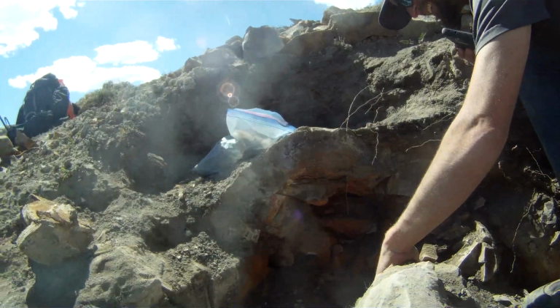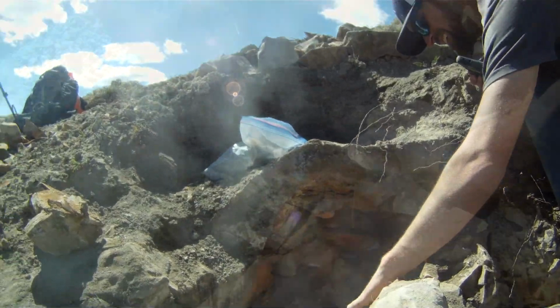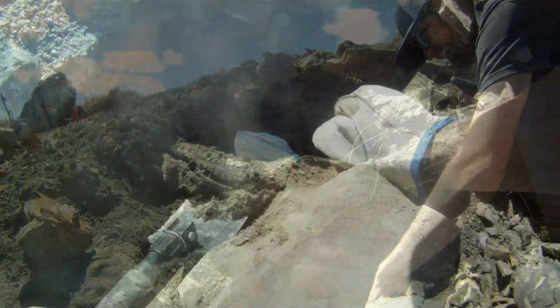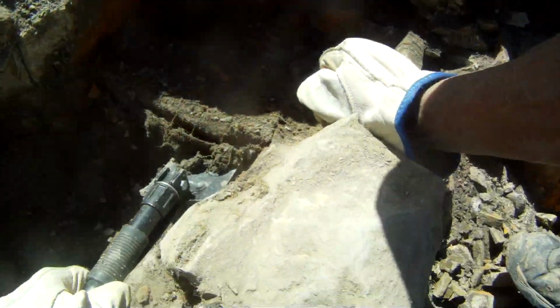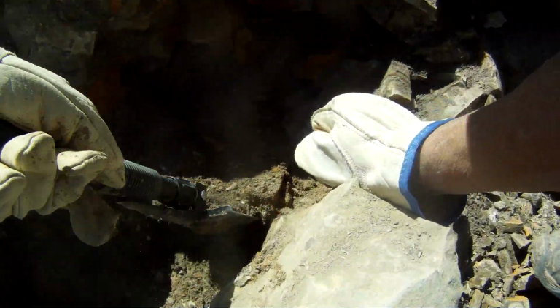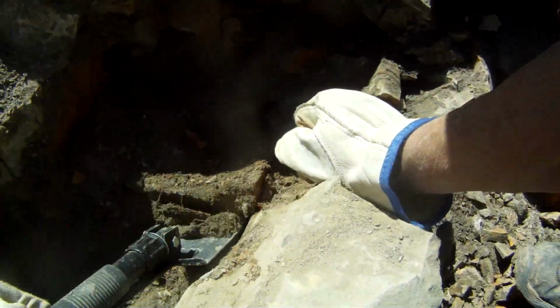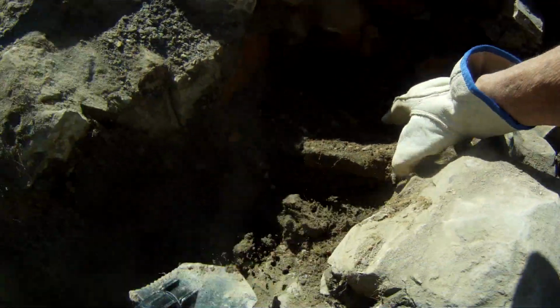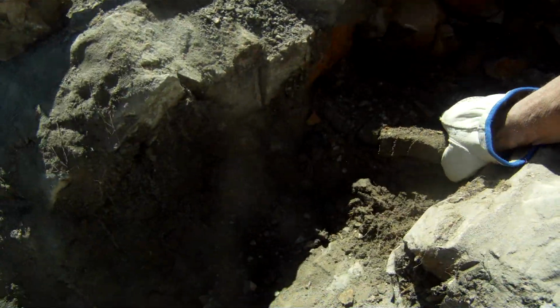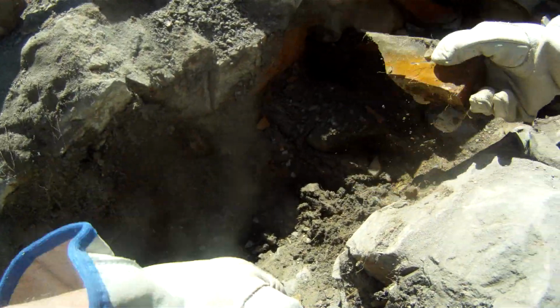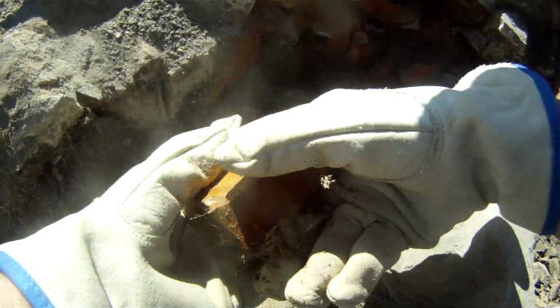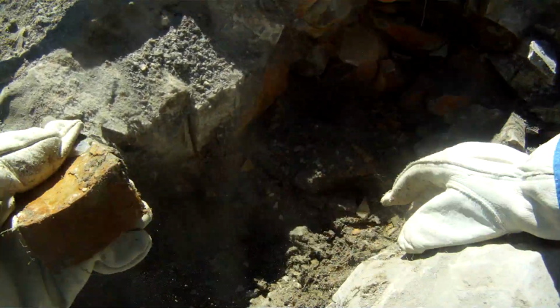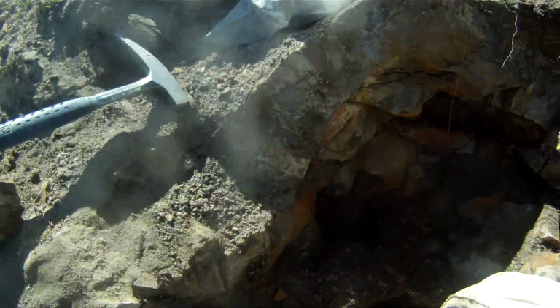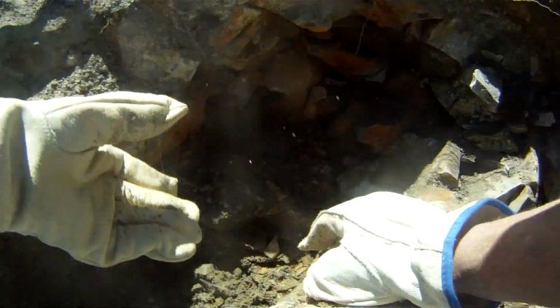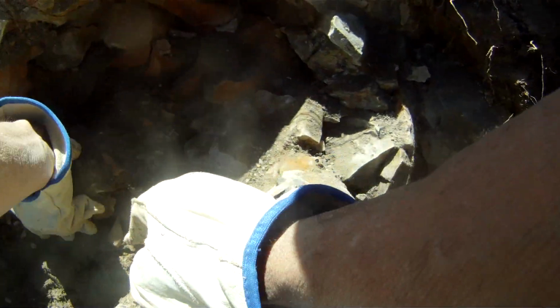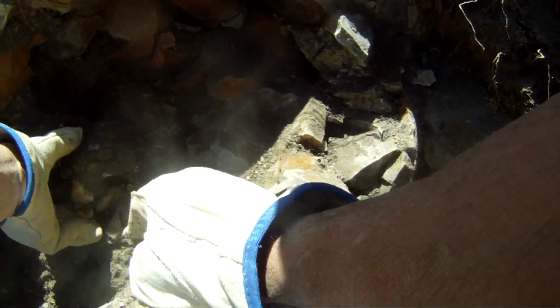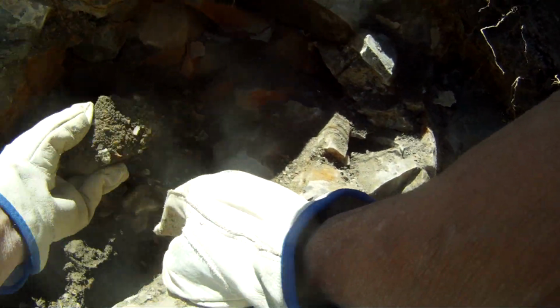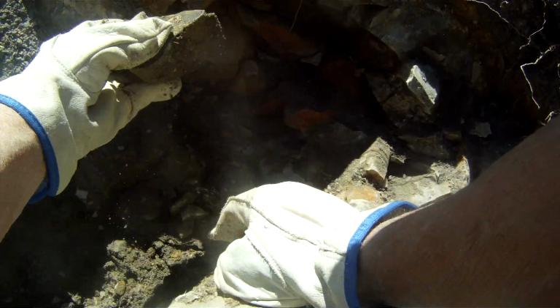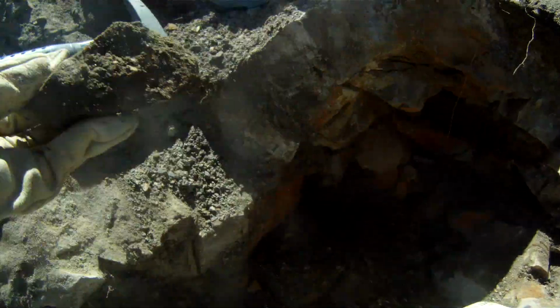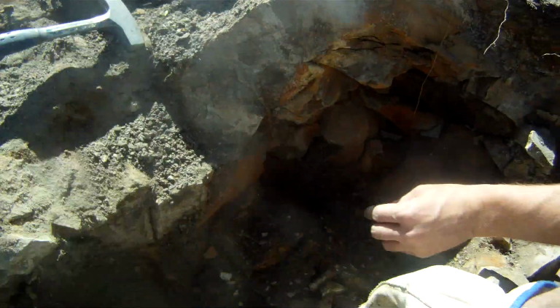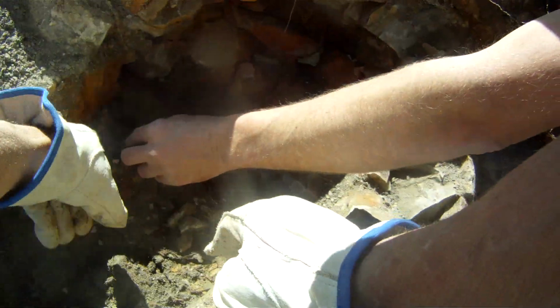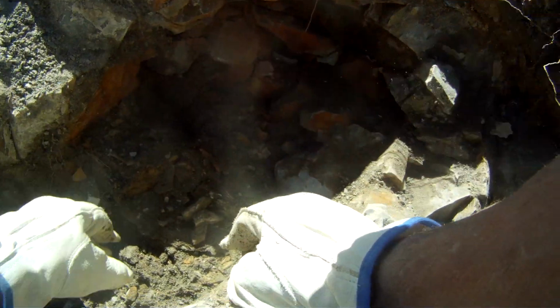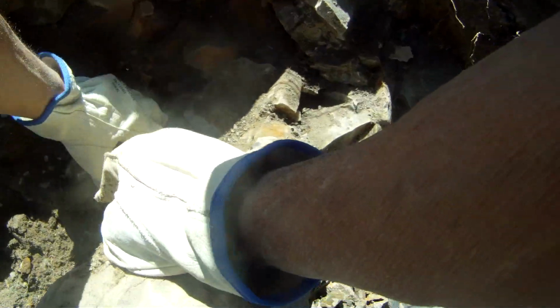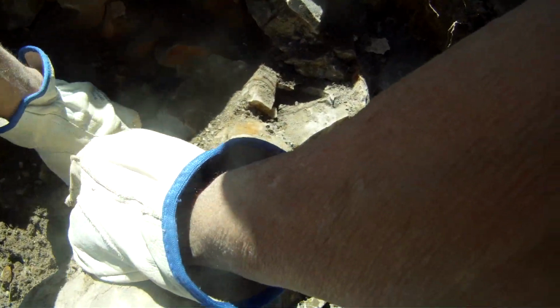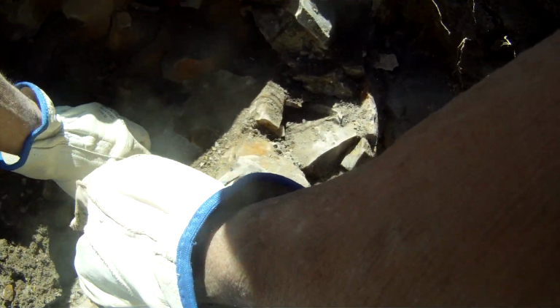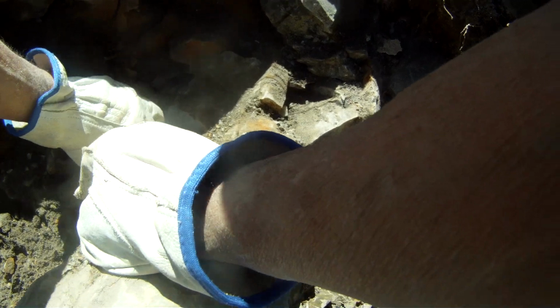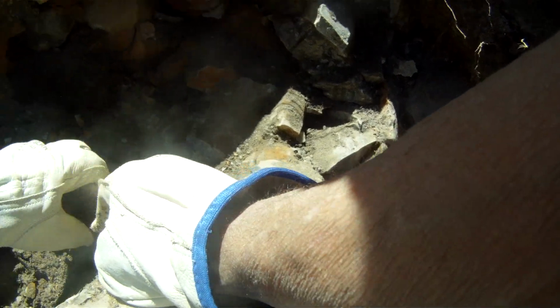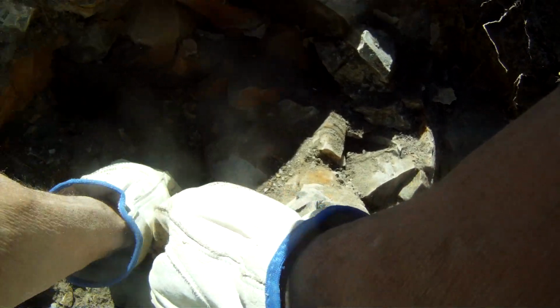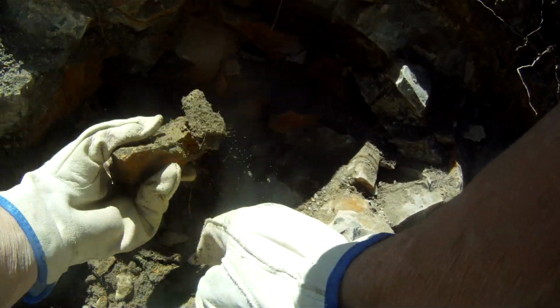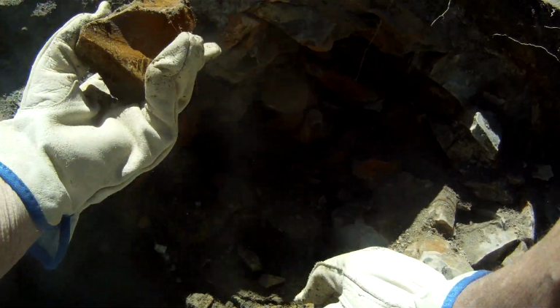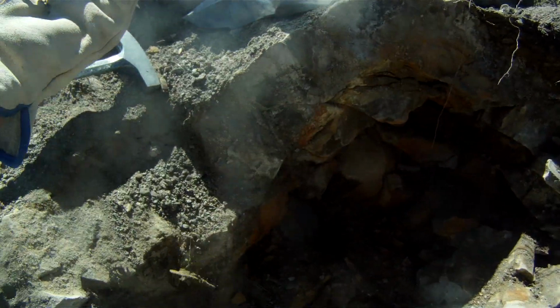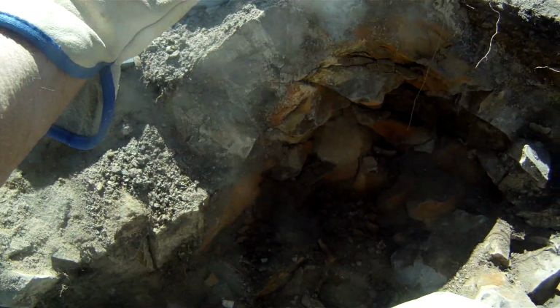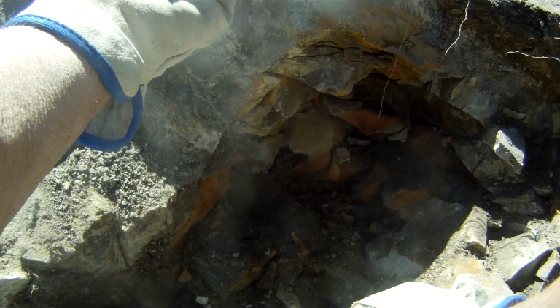So you can see we've opened up this egg. It's about three feet across, or about a meter. So far we've found three or four structures of crystals within it.